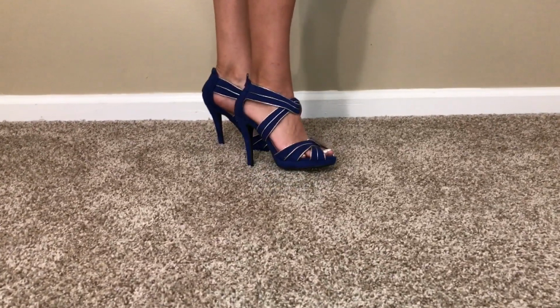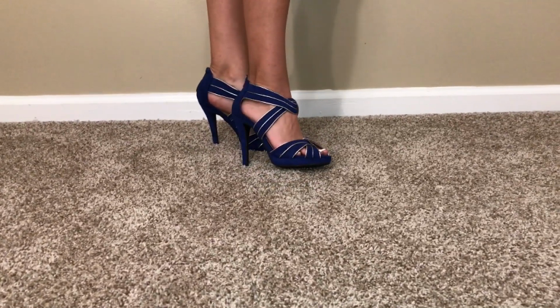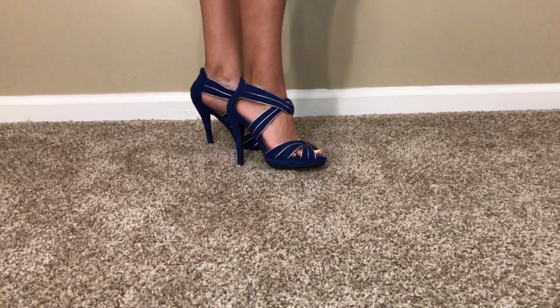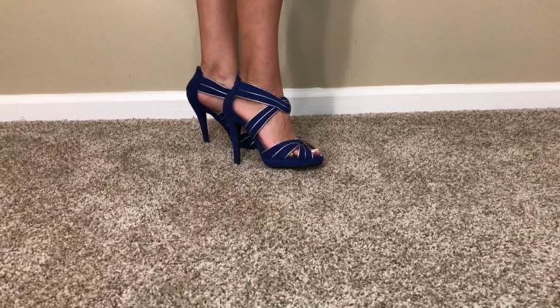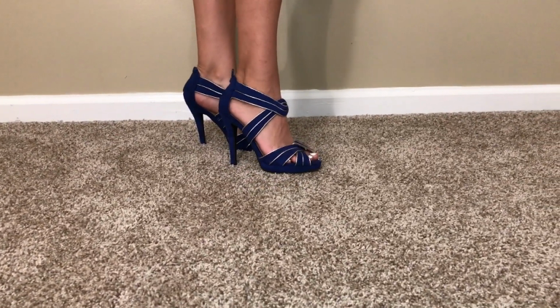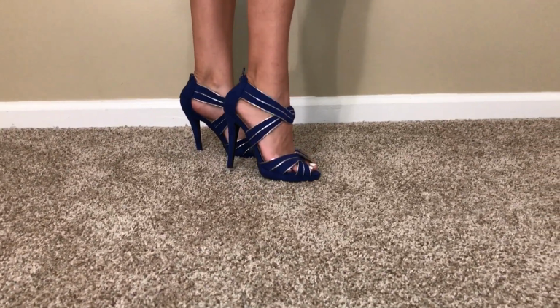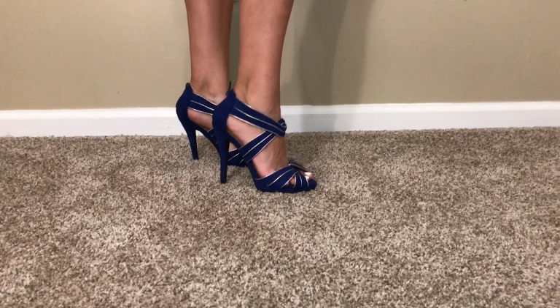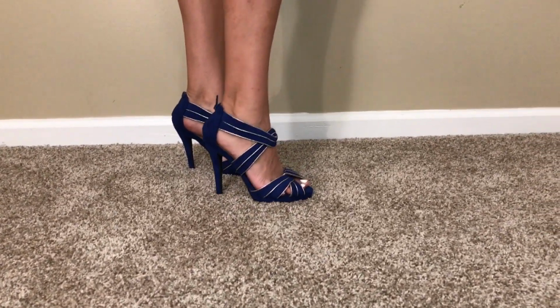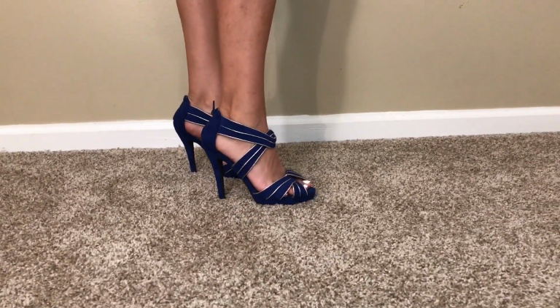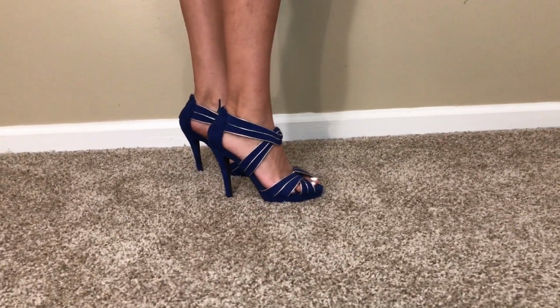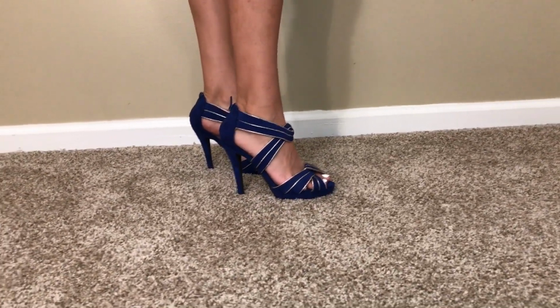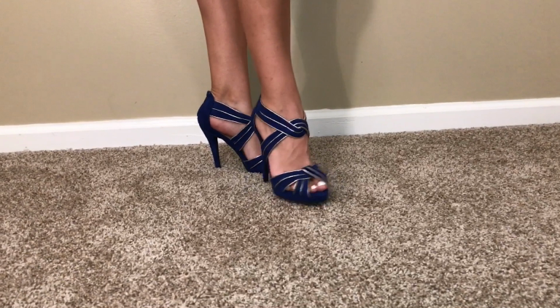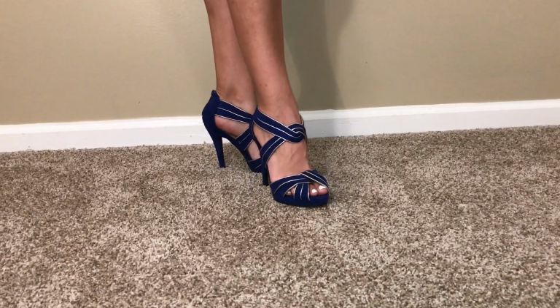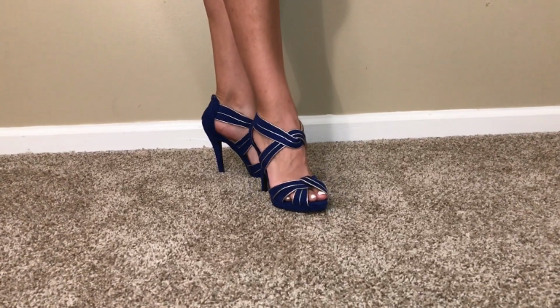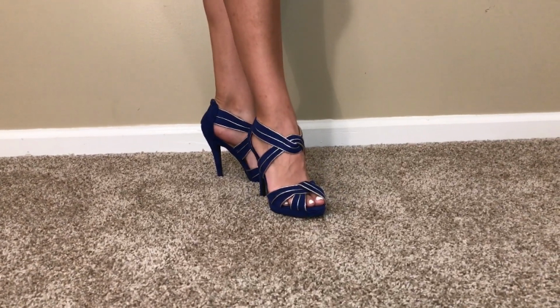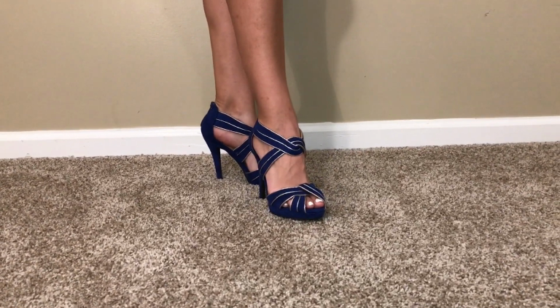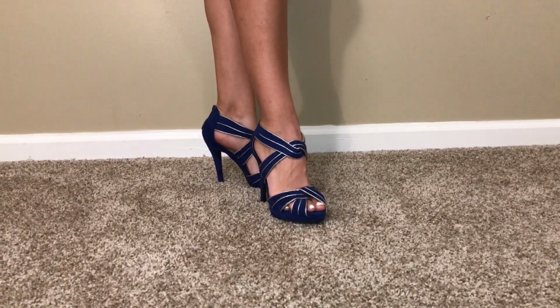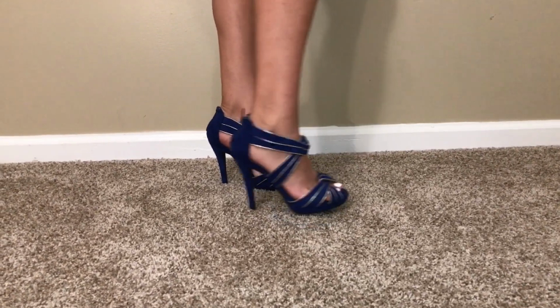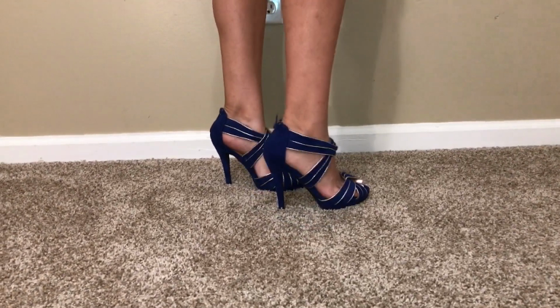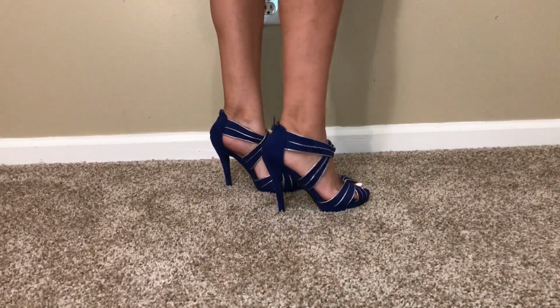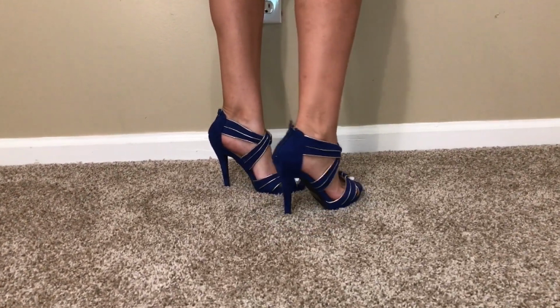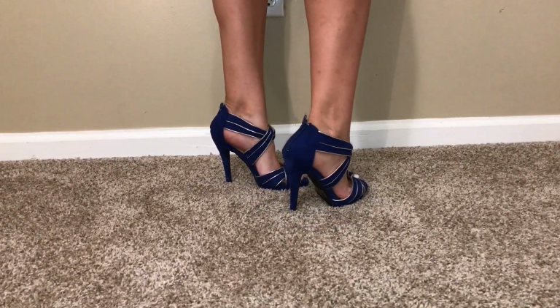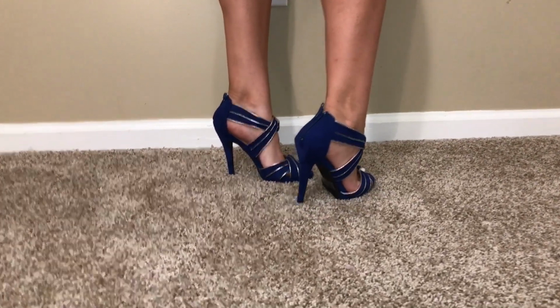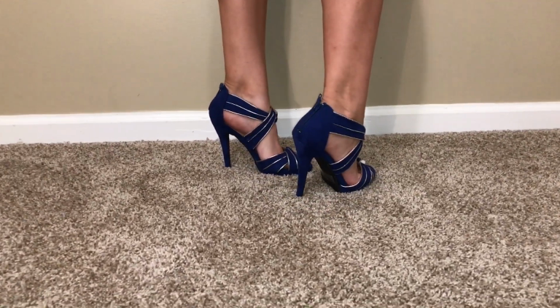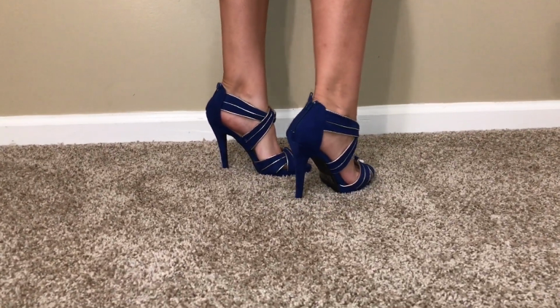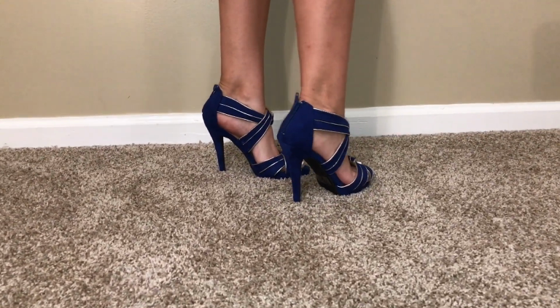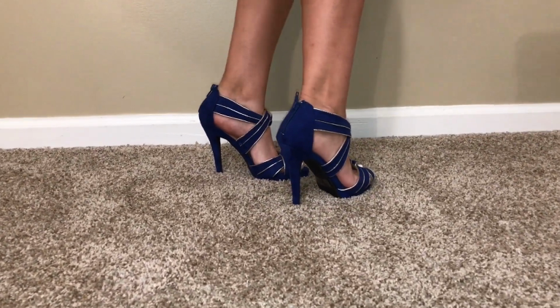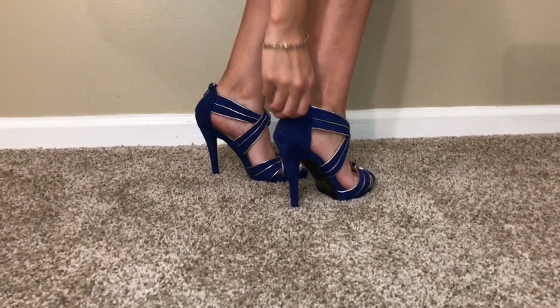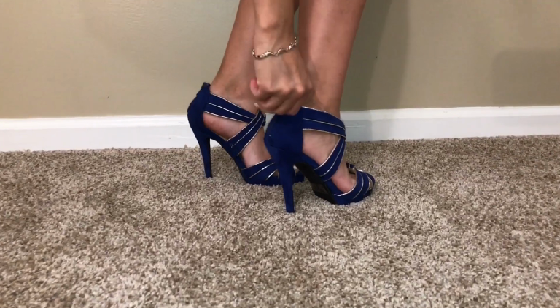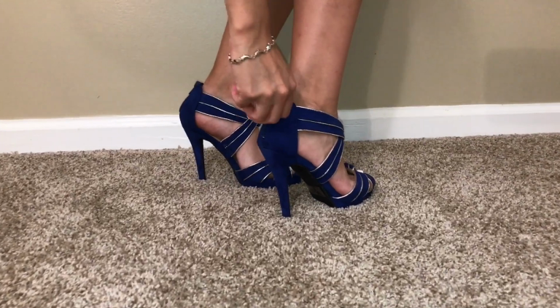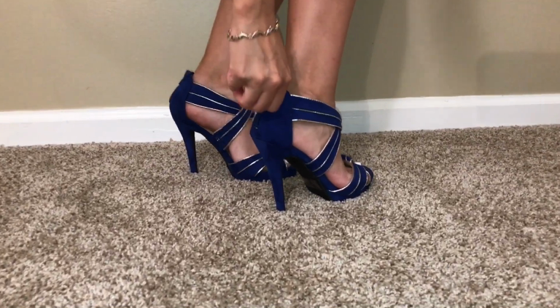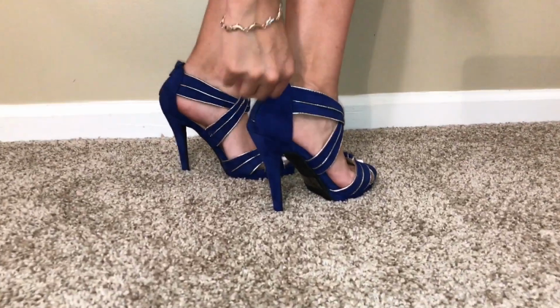These shoes right here are pretty bold with a blue color but I have a dress that's this color so I'm thinking about pairing it with the blue dress. They also have the zipper in the back.